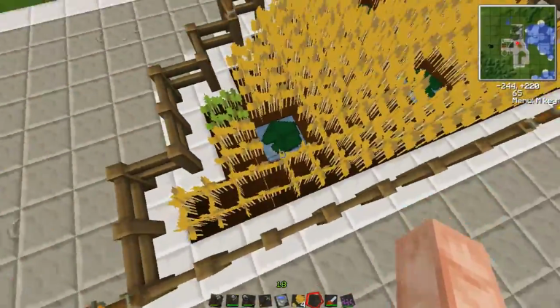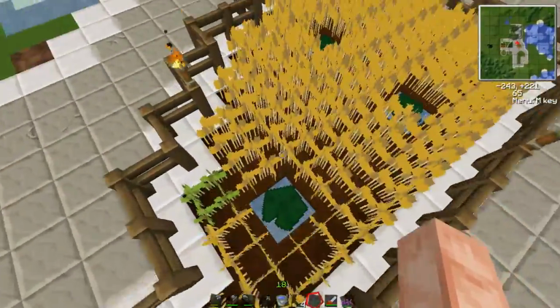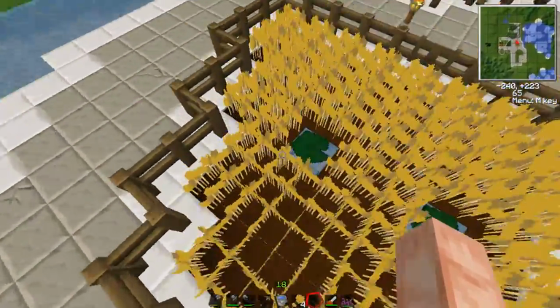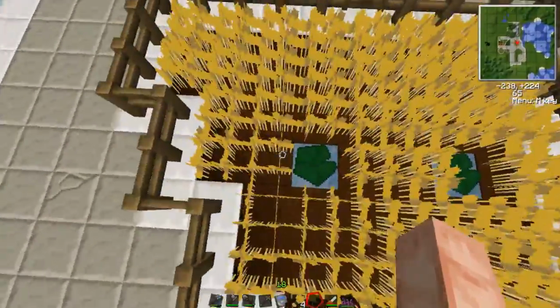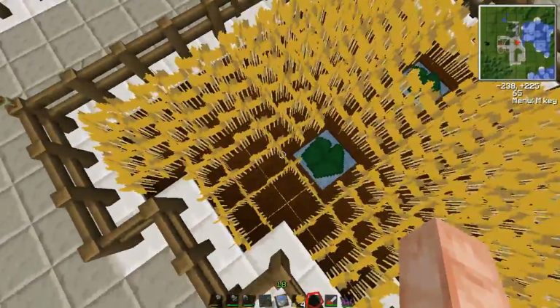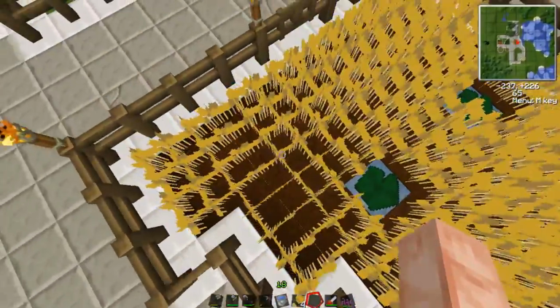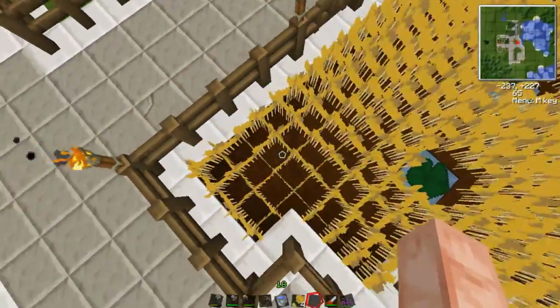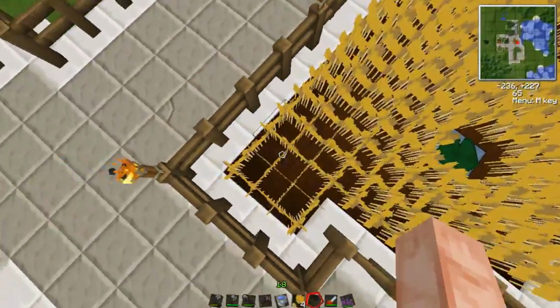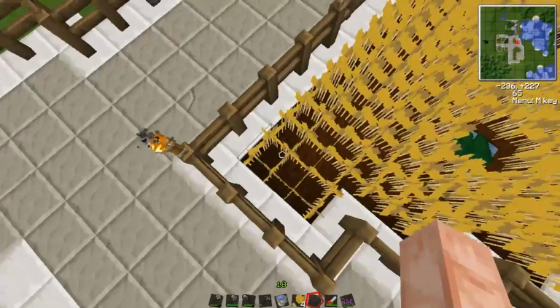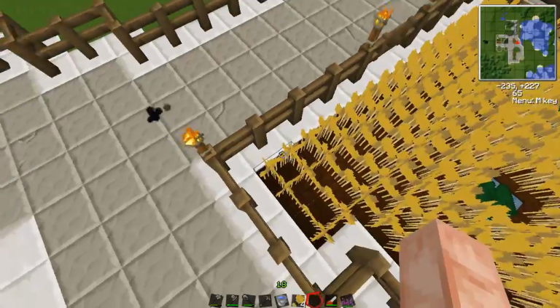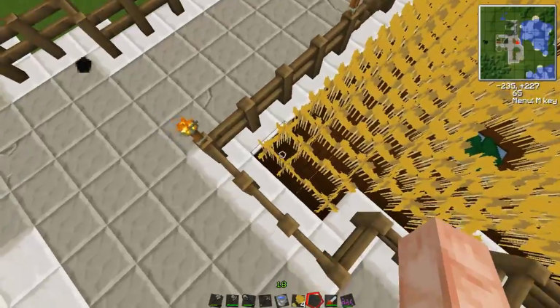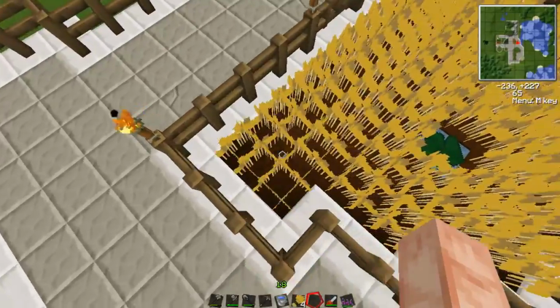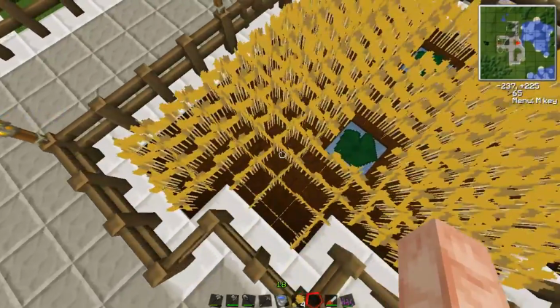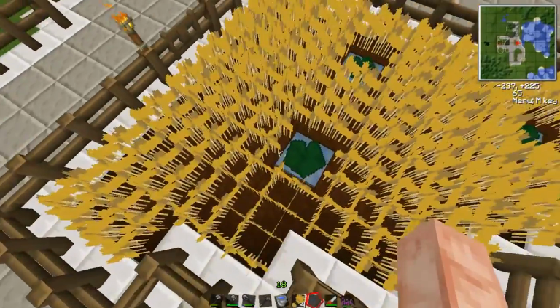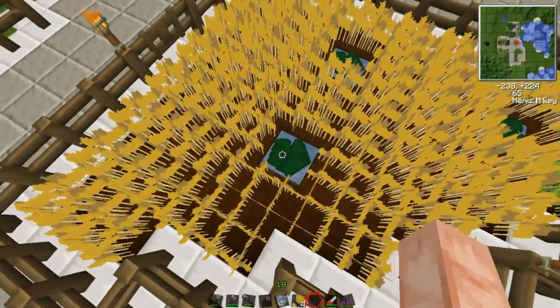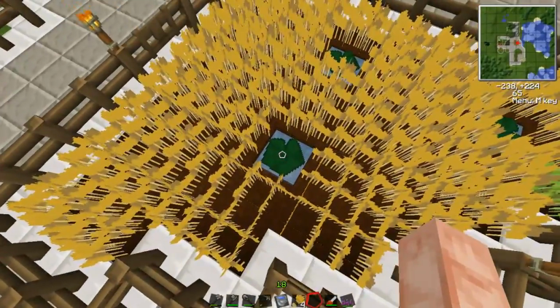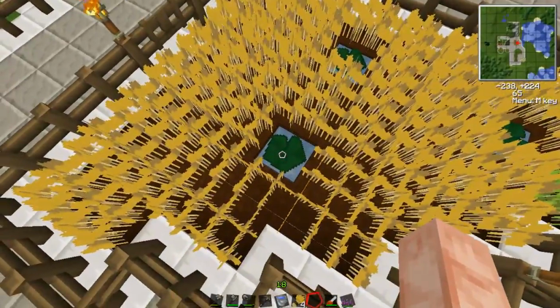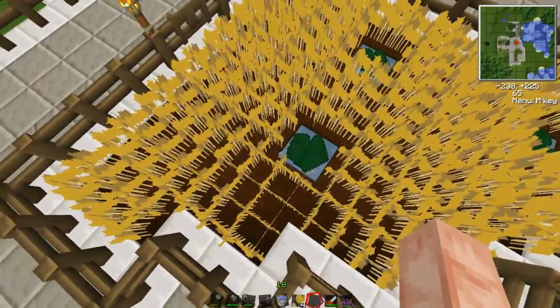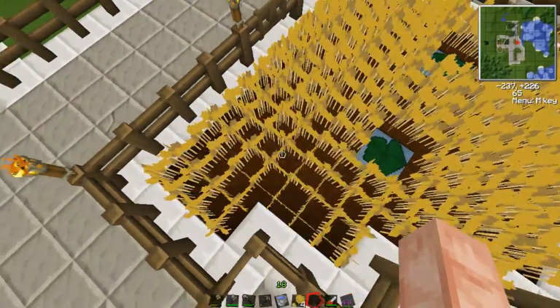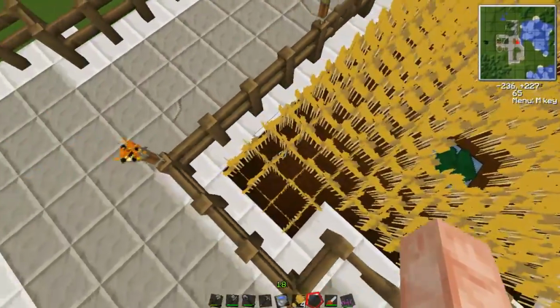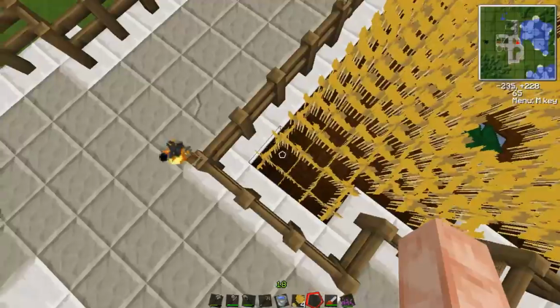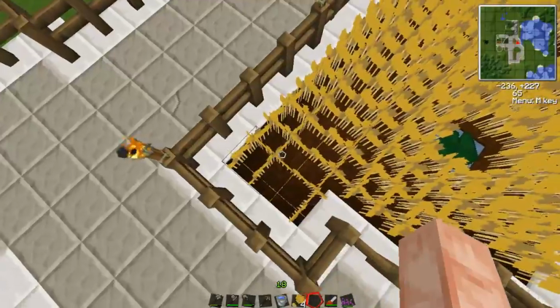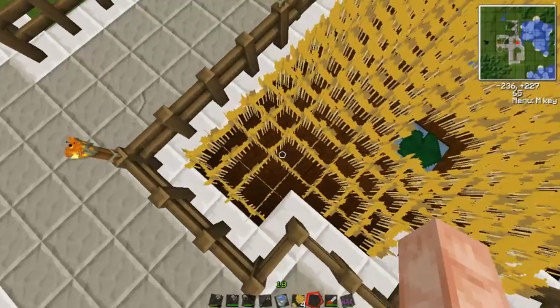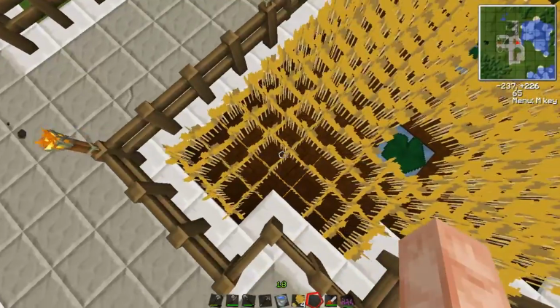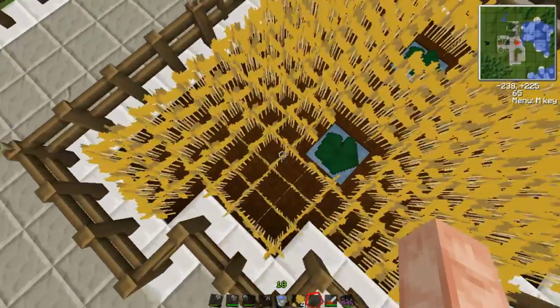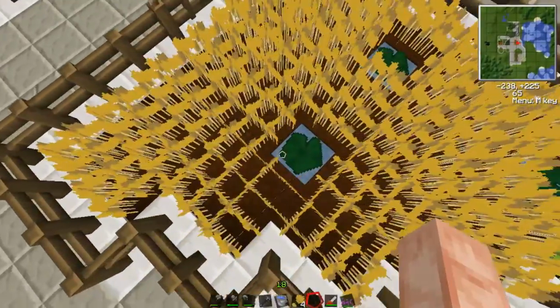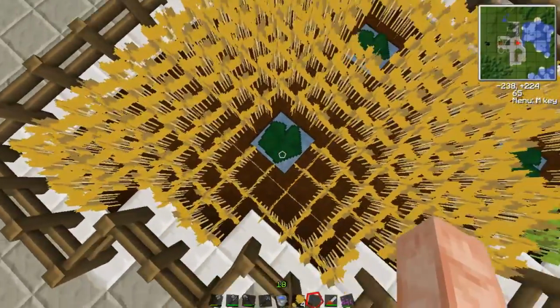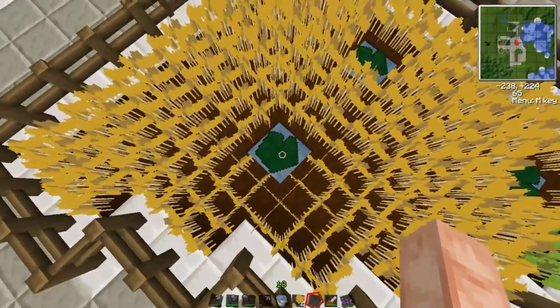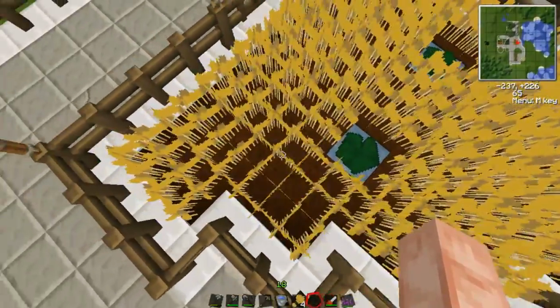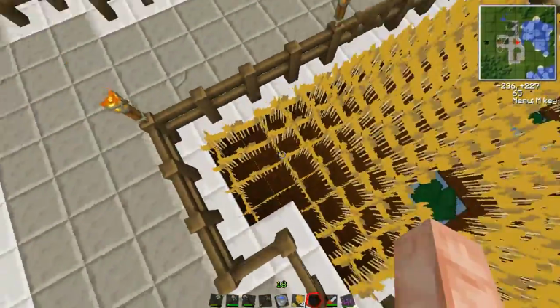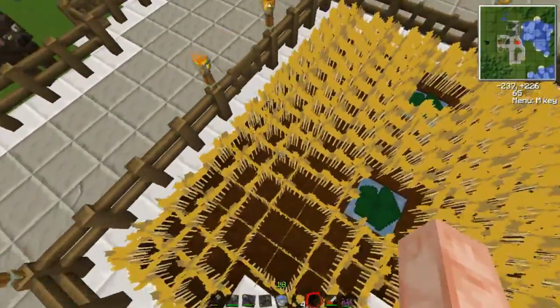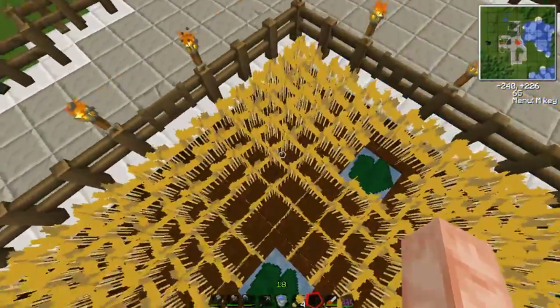Hydration — this is actually why I'm refilming this episode, because I did not mention it last time. Anything within three tiles of a water tile will hydrate. So I just go to the corner of my farm — one diagonal, two diagonal, three diagonal tile — and everything in here gets farmed.